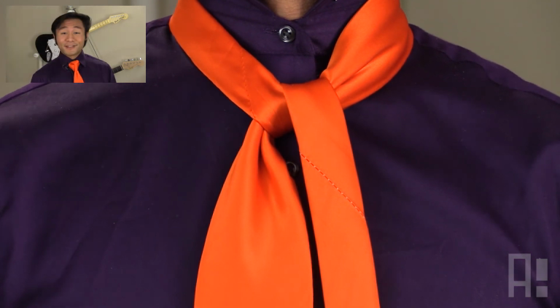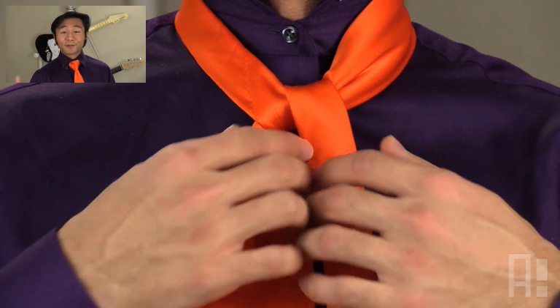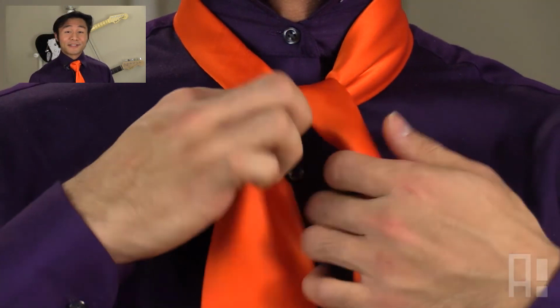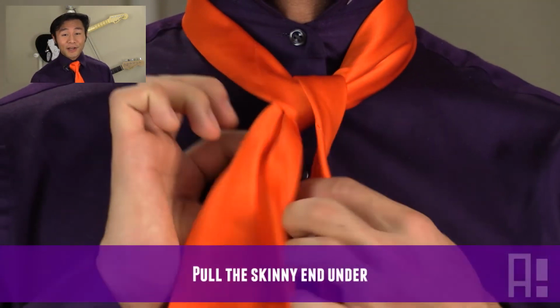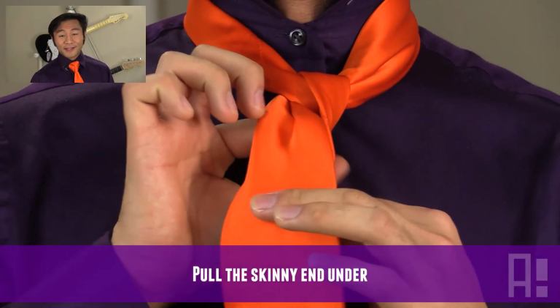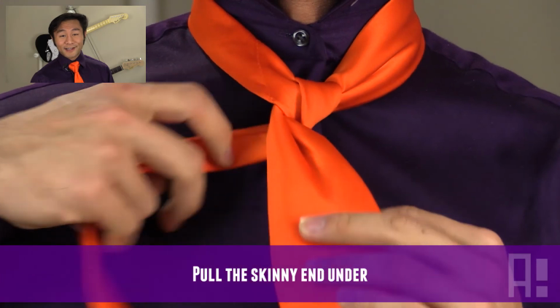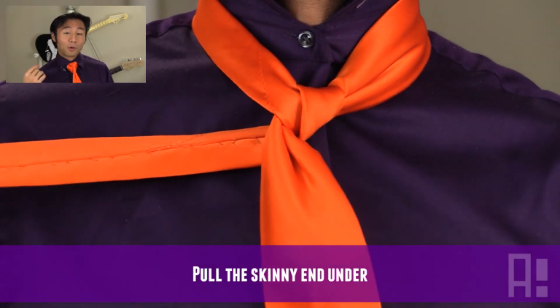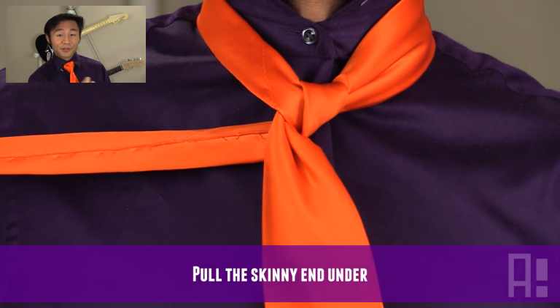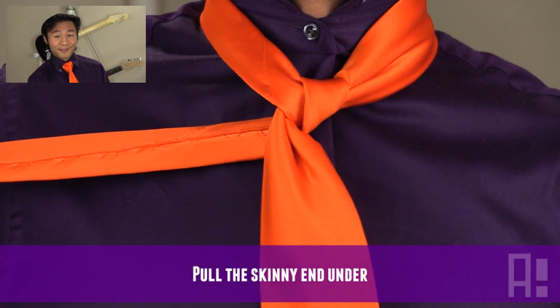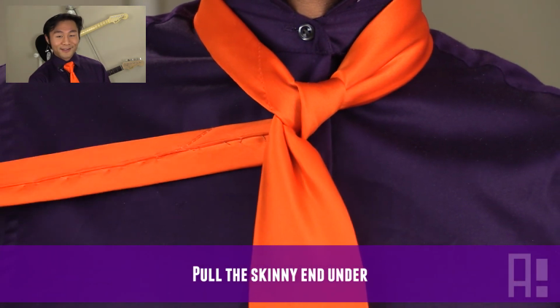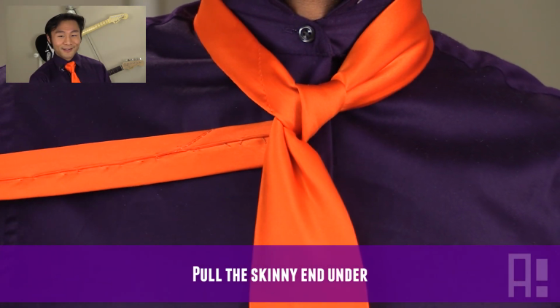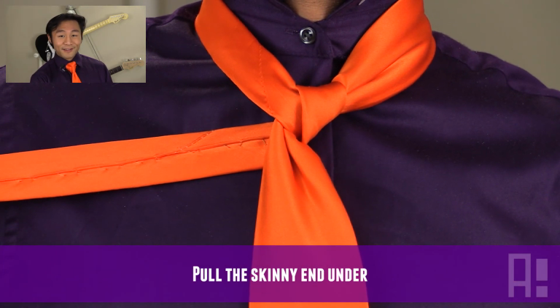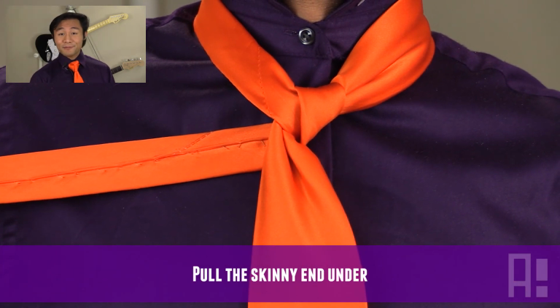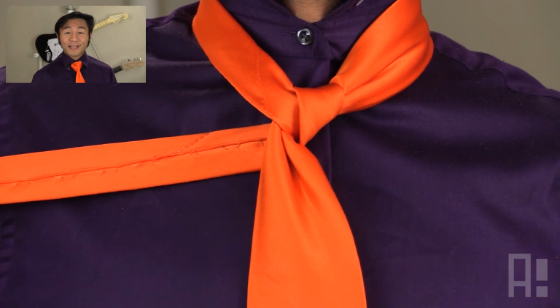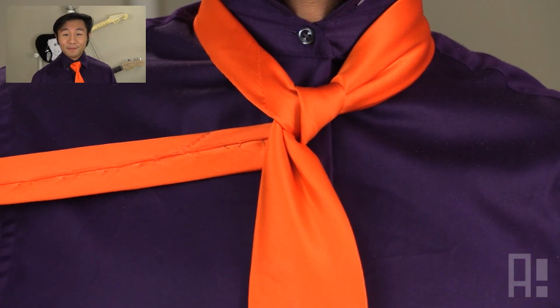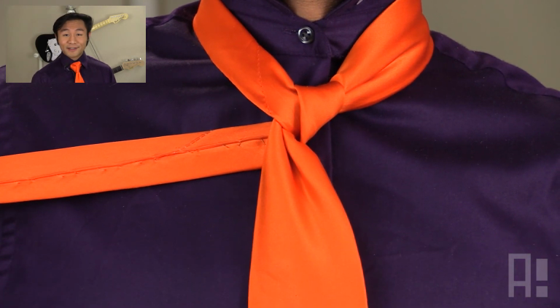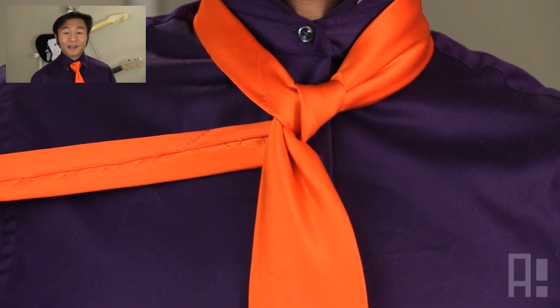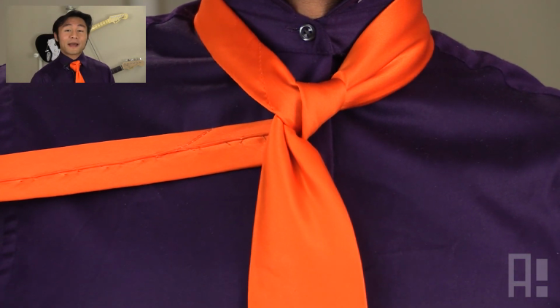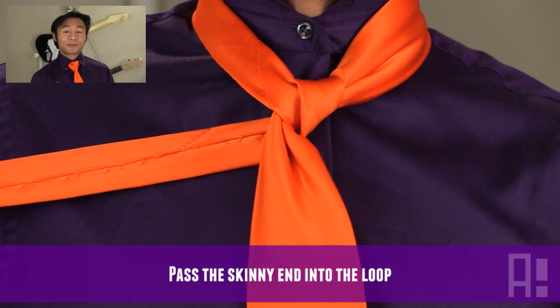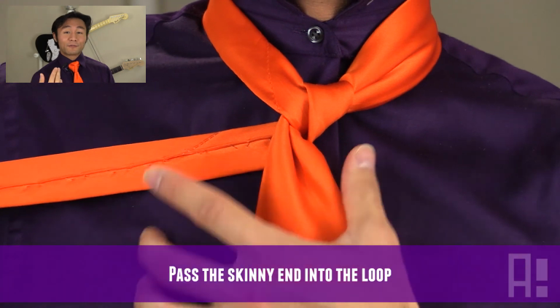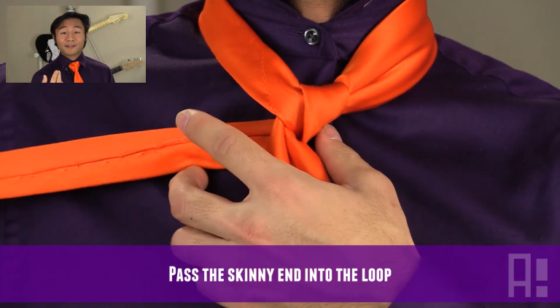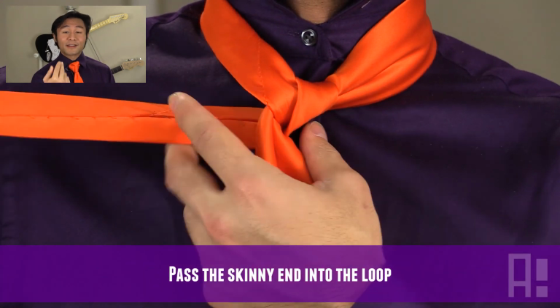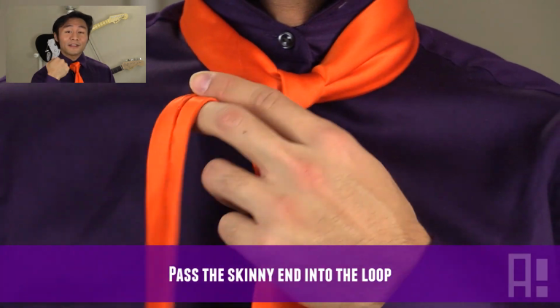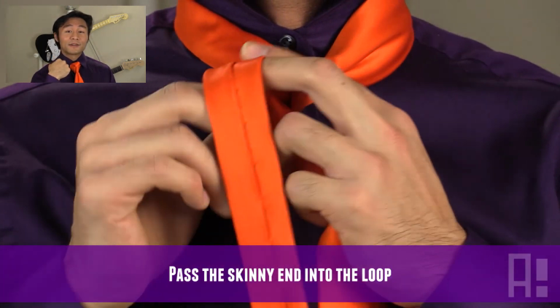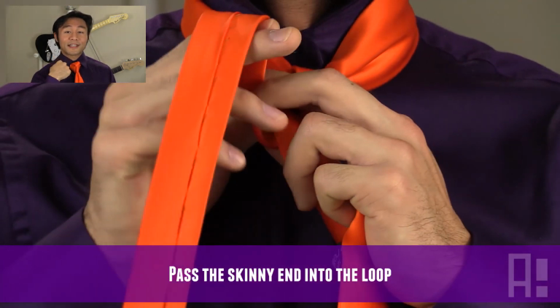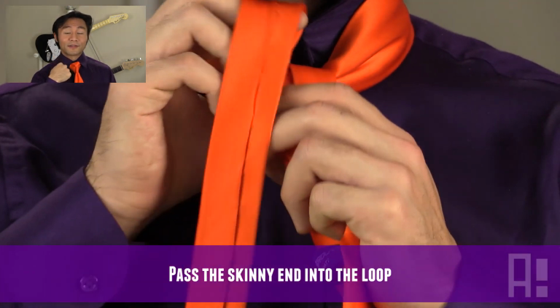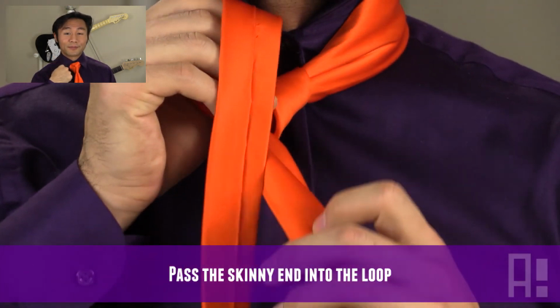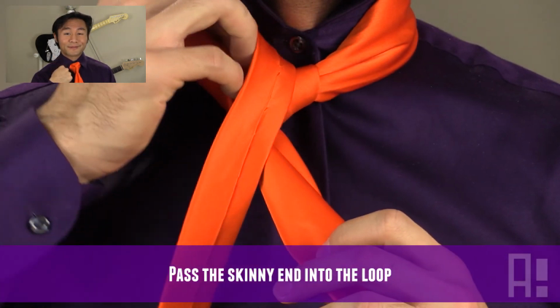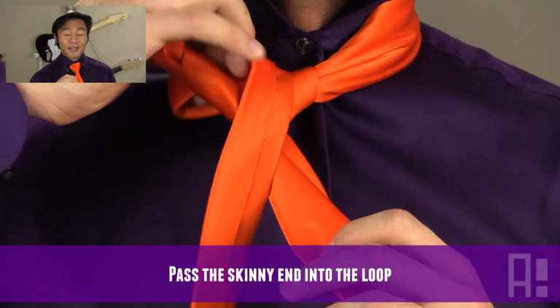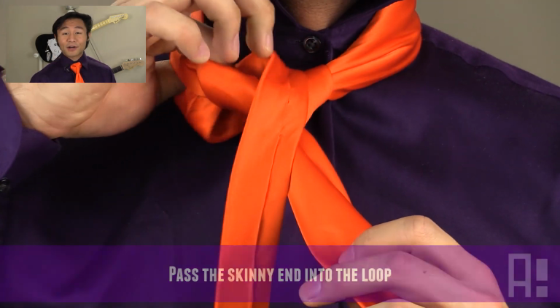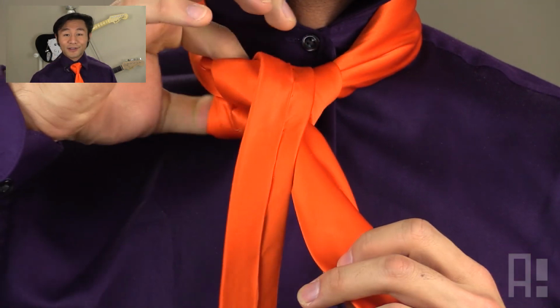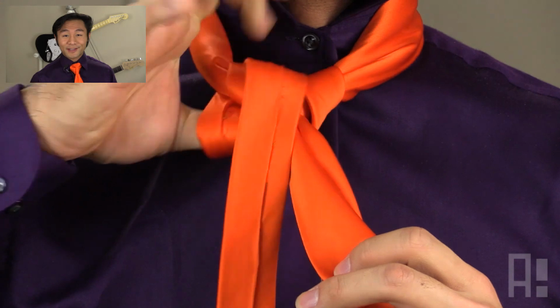Next, we'll take the skinnier end of the necktie and pull it underneath. Then we'll take that same end and pass it through from the outside into the center of the loop and have it go underneath everything else.